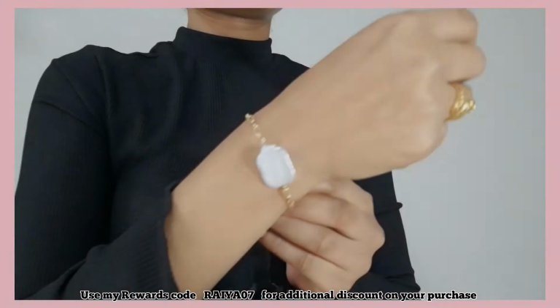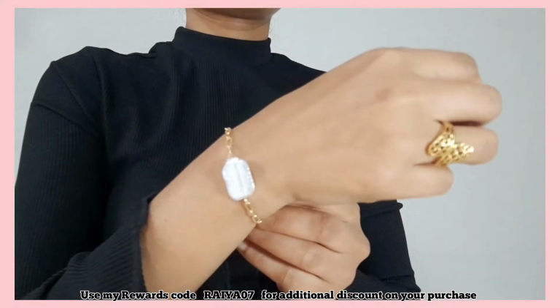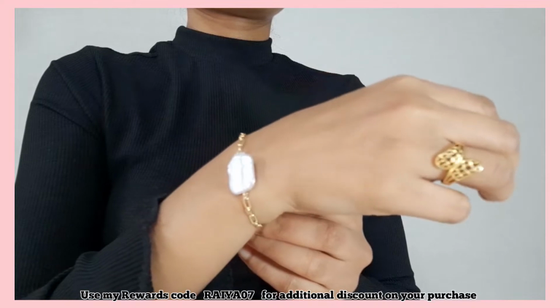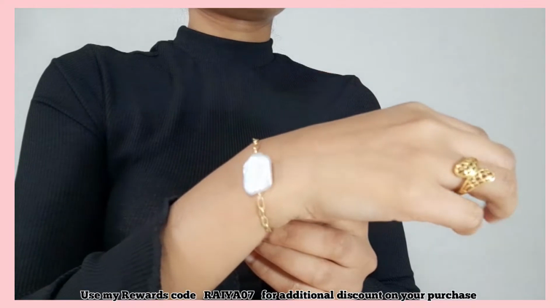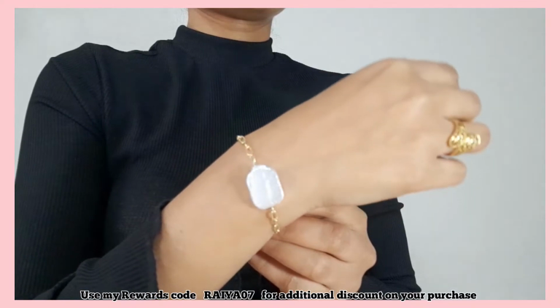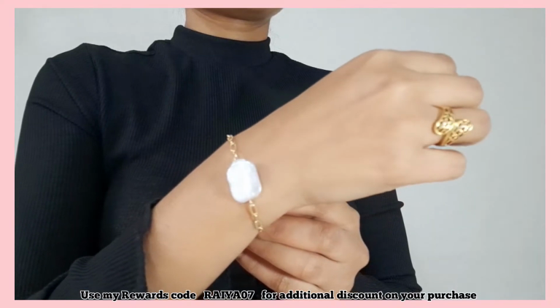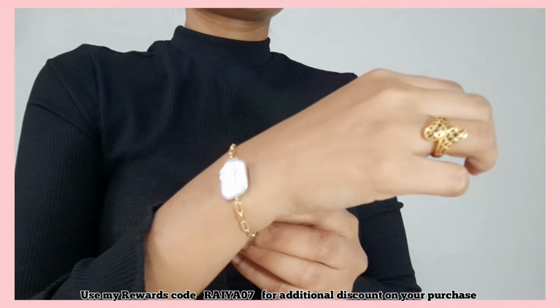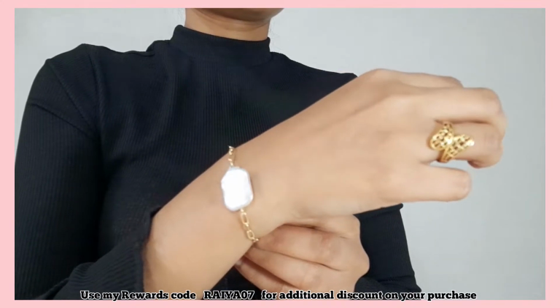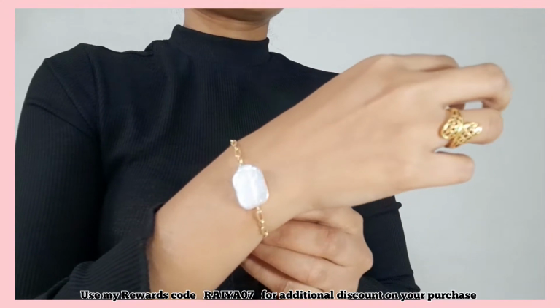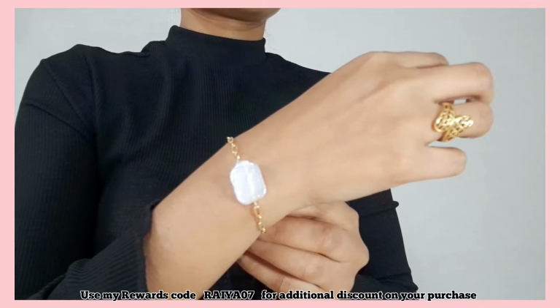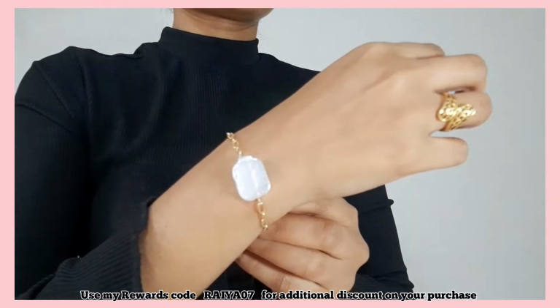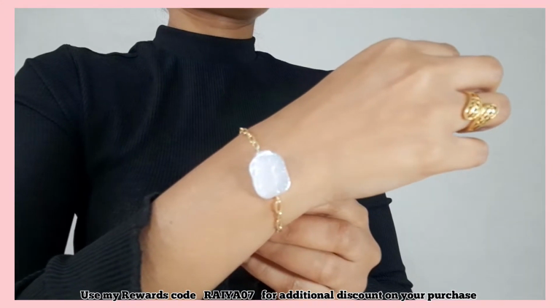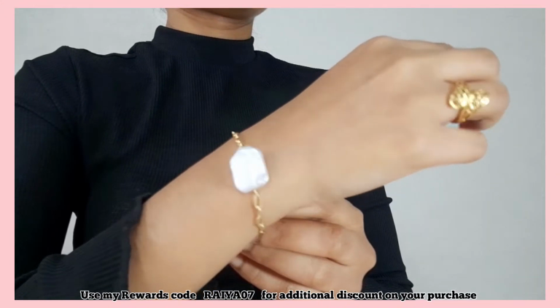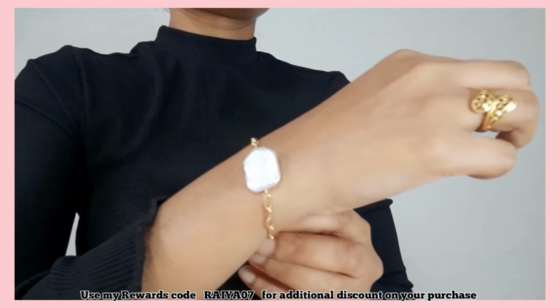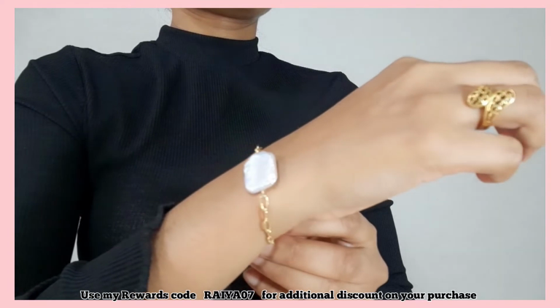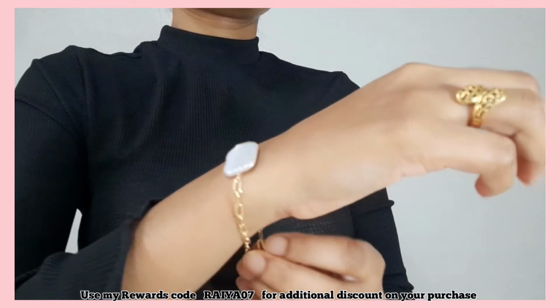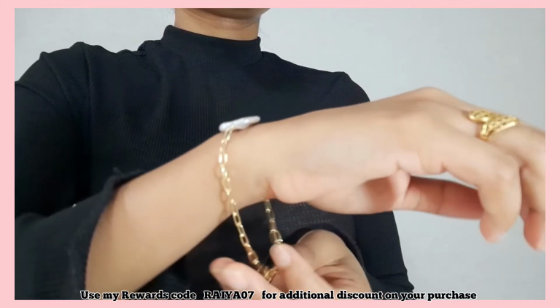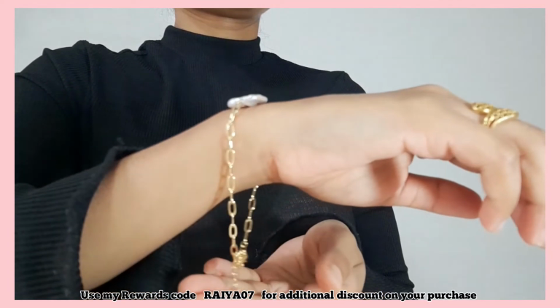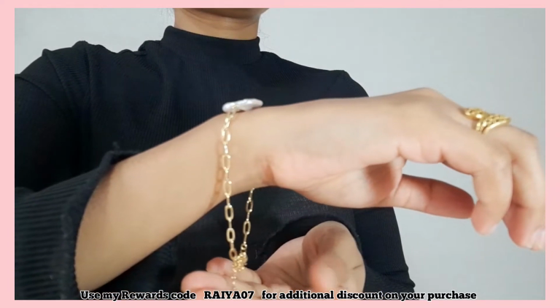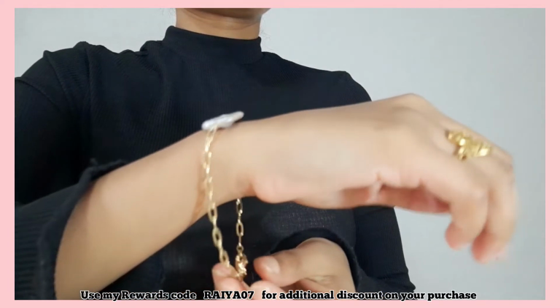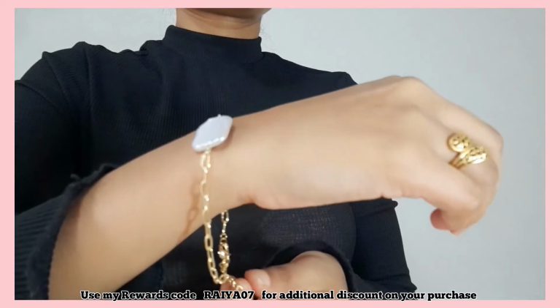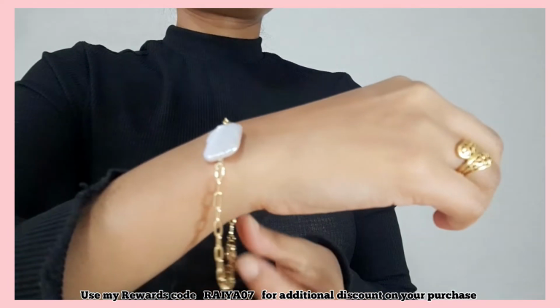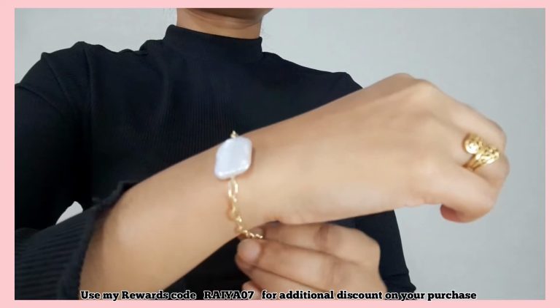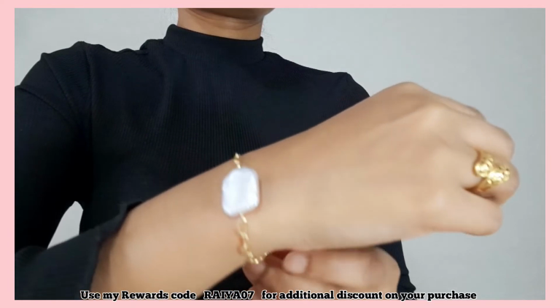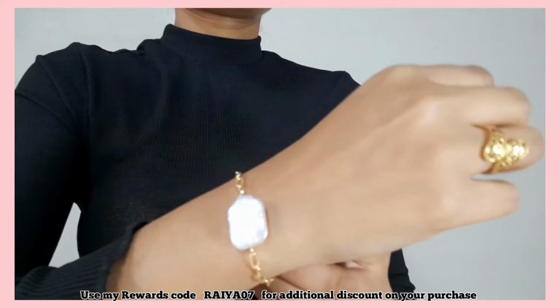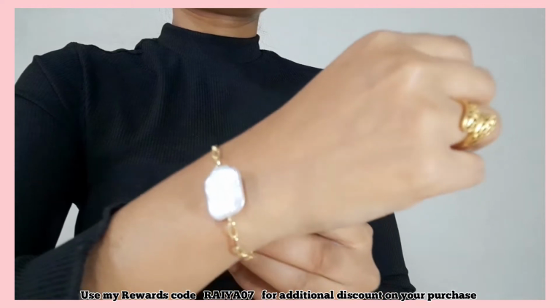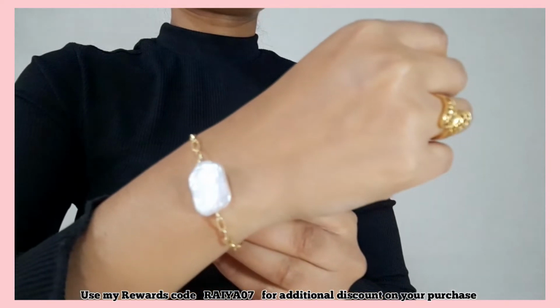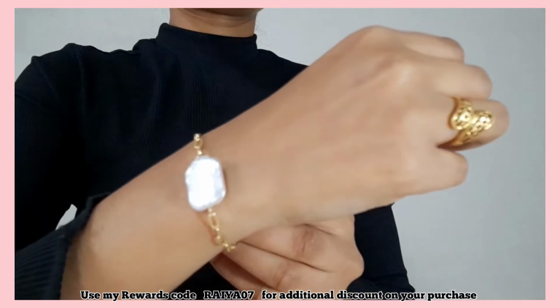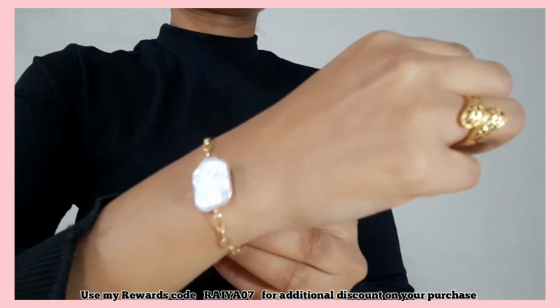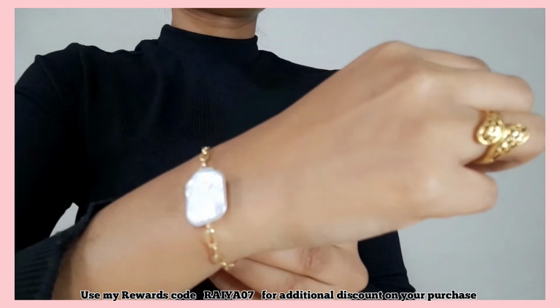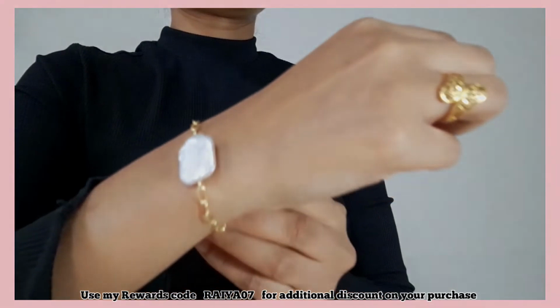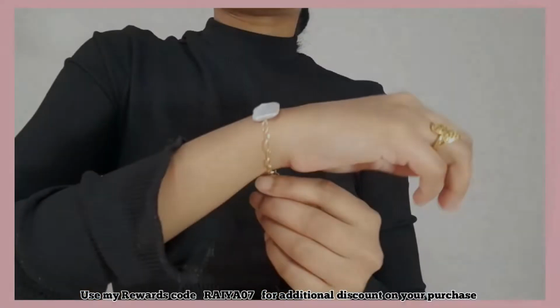The next one is also a layered necklace — the lock style pendant, which is really trending nowadays. Quality-wise it's good, but compared to the other two necklaces, this one was looking a bit worn out. The next and last item is this bracelet. It's very dainty looking and can be adjusted, but quality-wise it's really good.